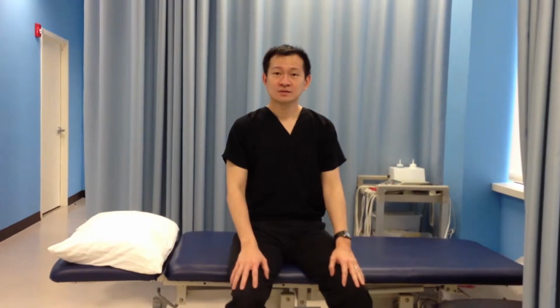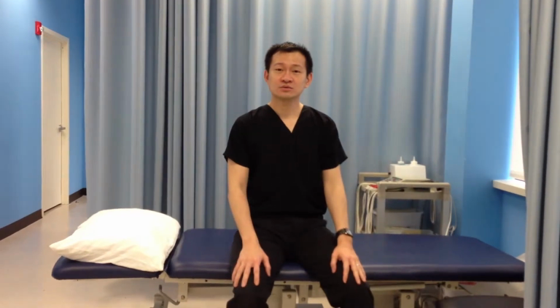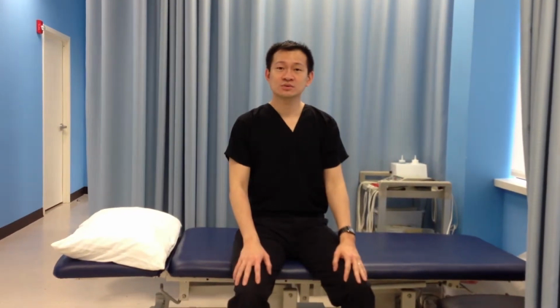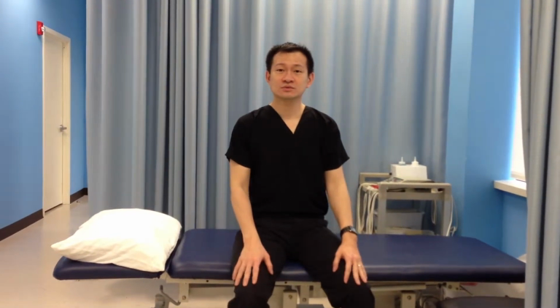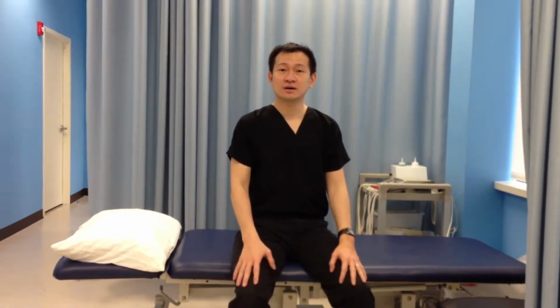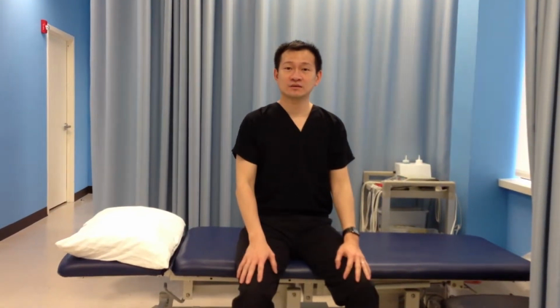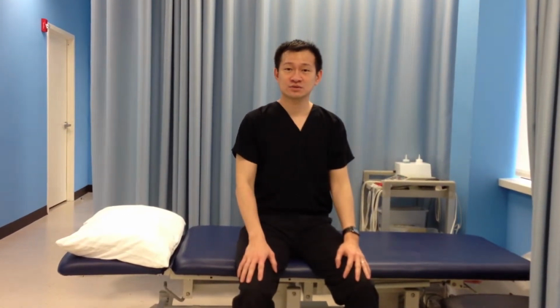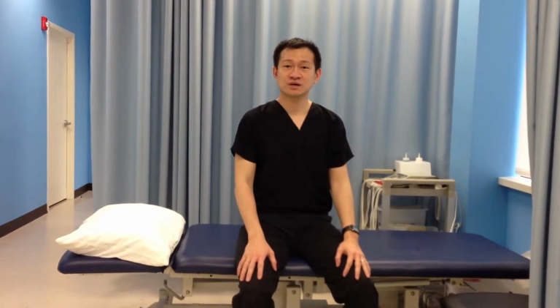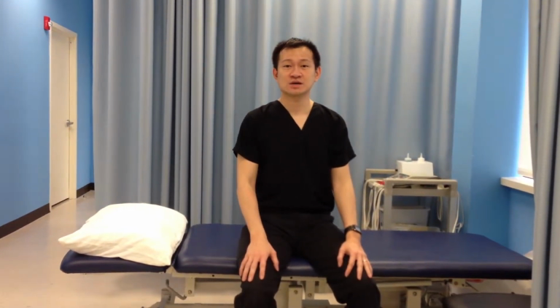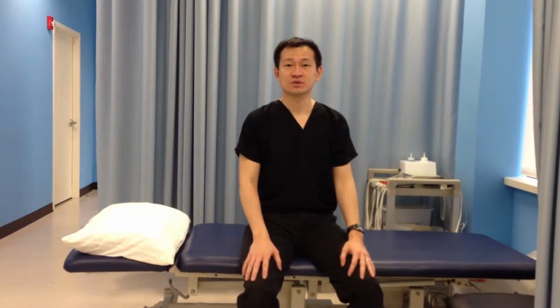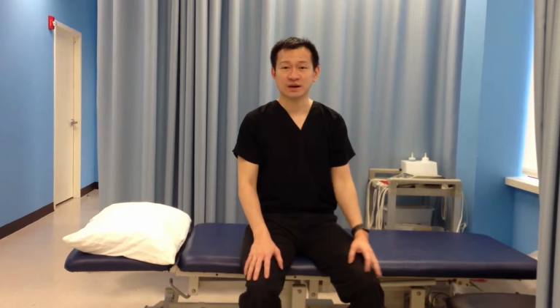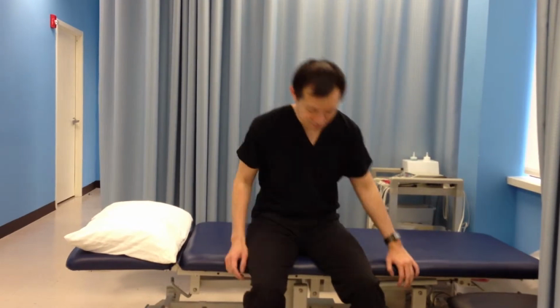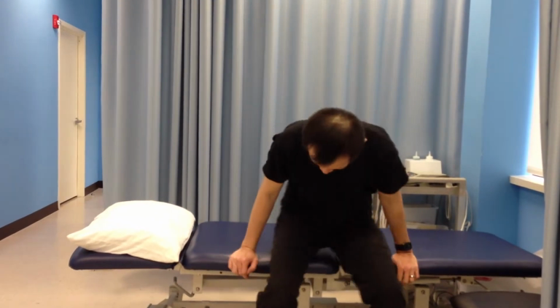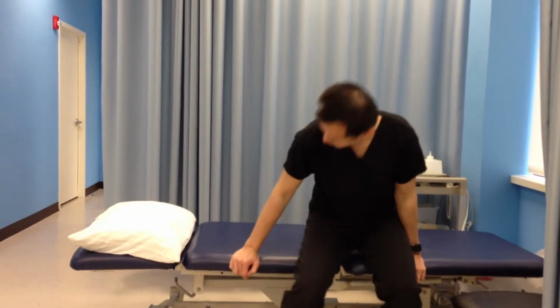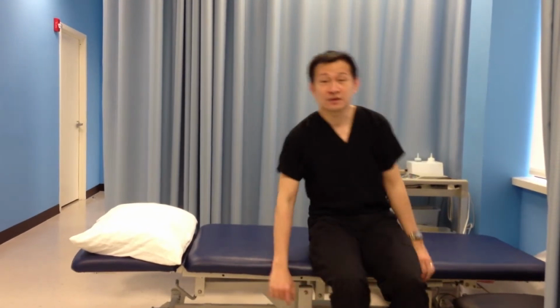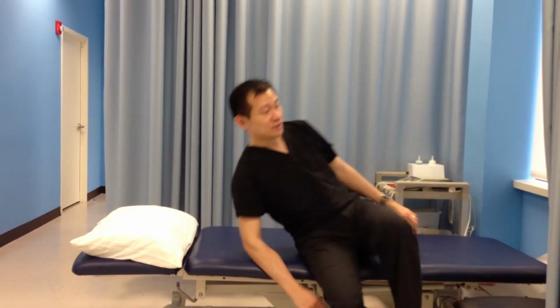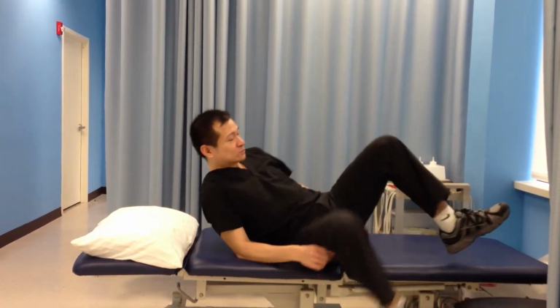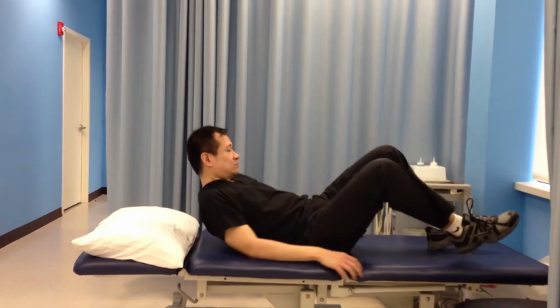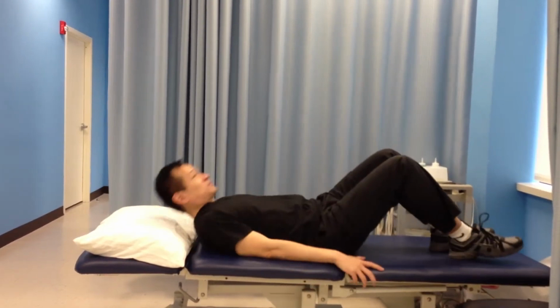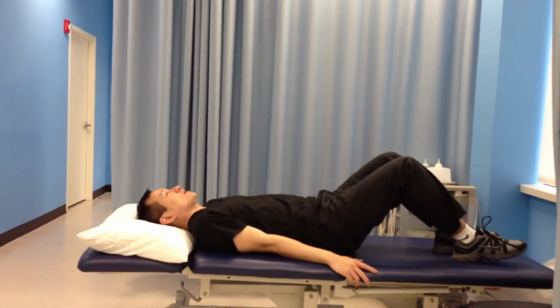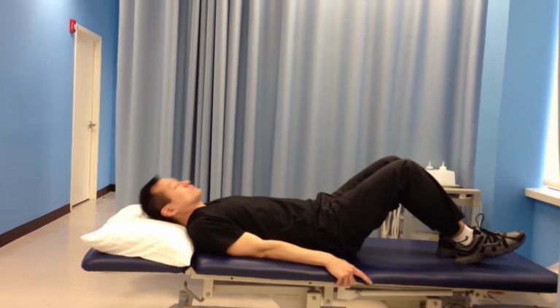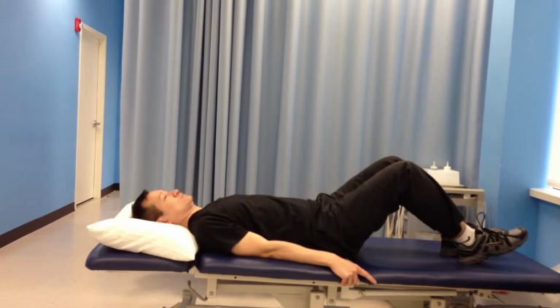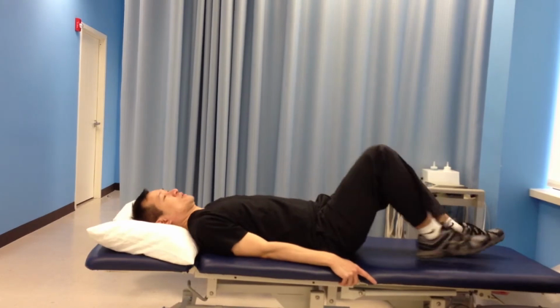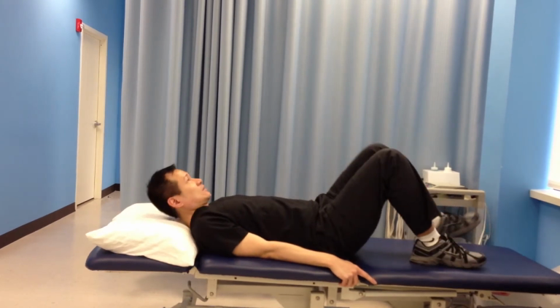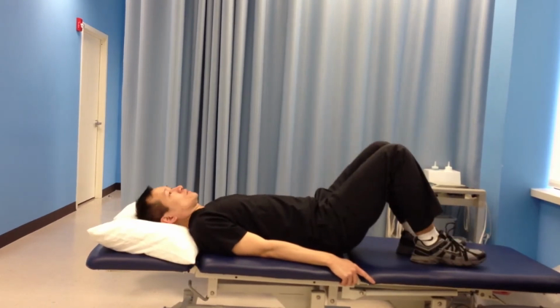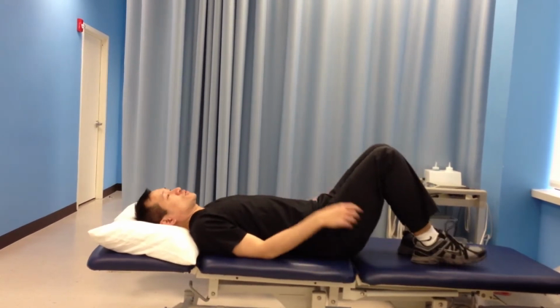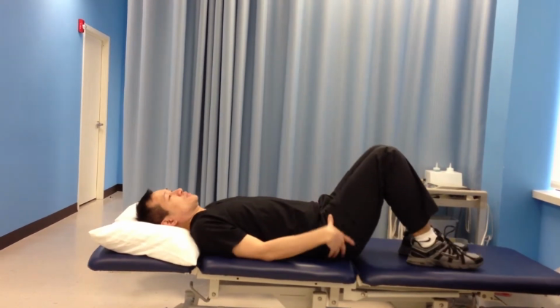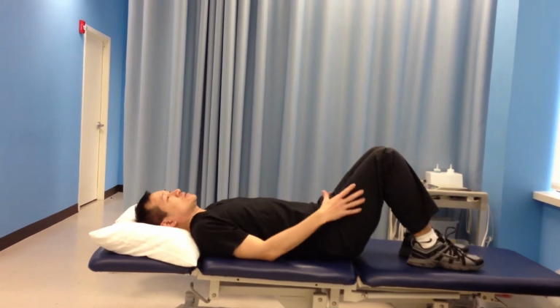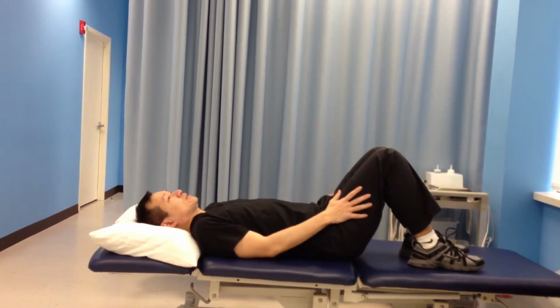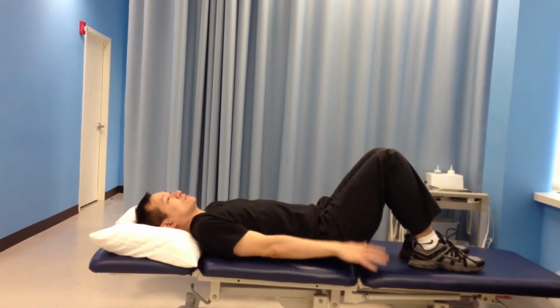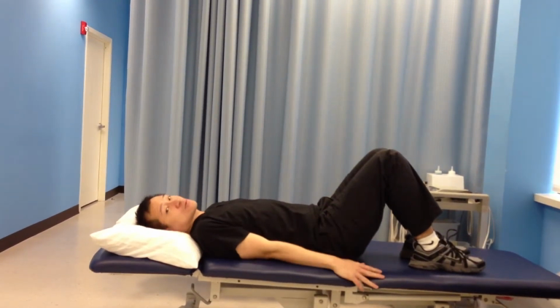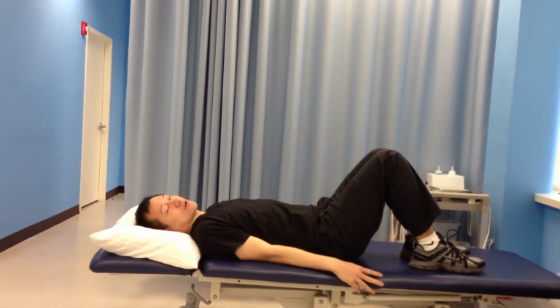I'm going to show you how to do the arm and leg flexion exercise for your lower back. You have to lie down facing up. Make sure your hips and knees are bent and your arms on the side.